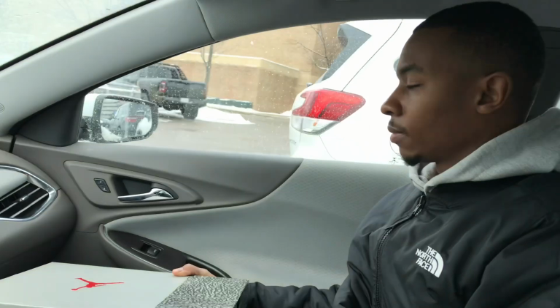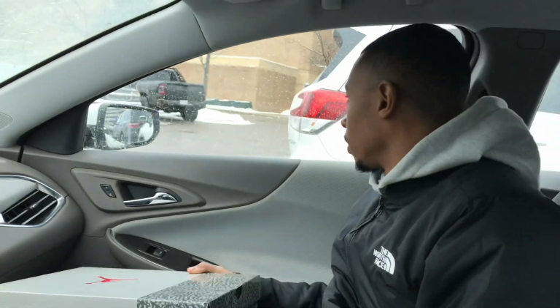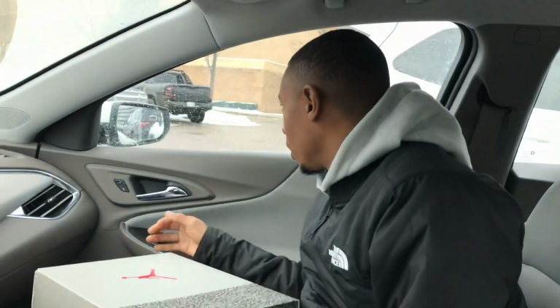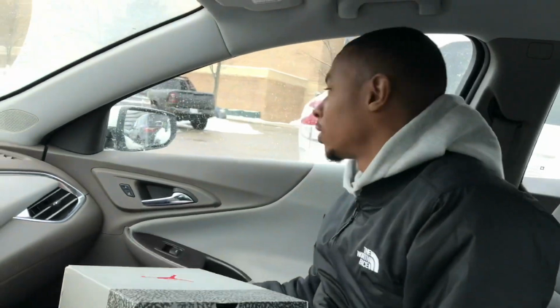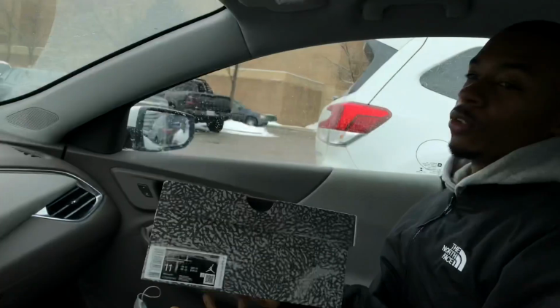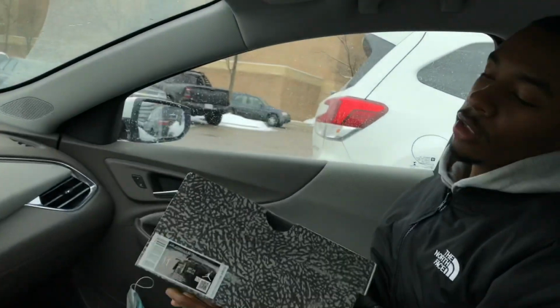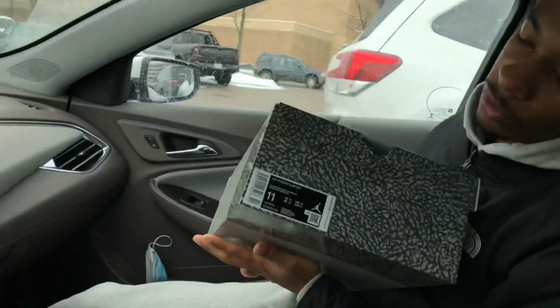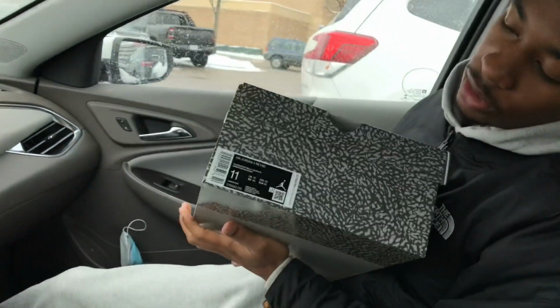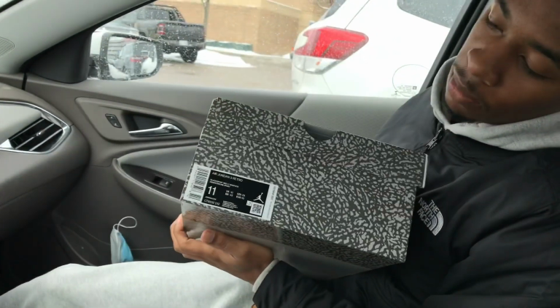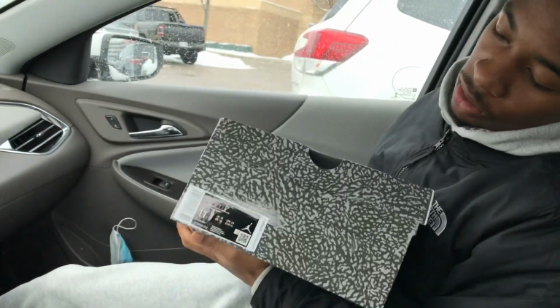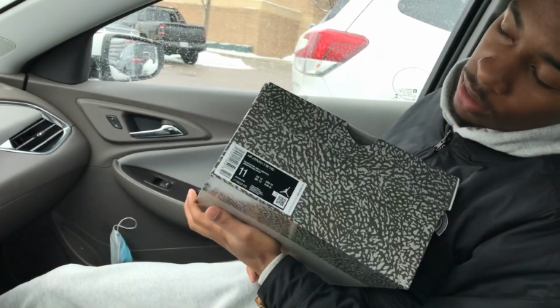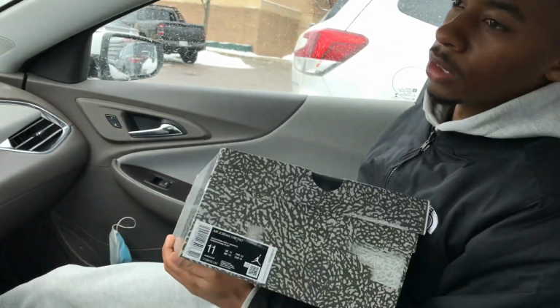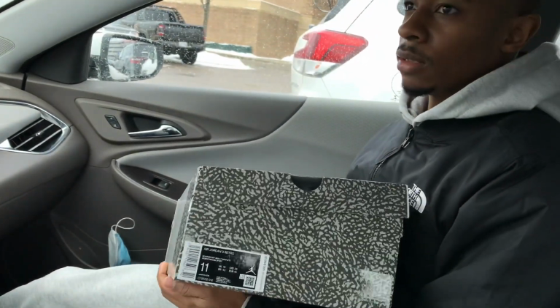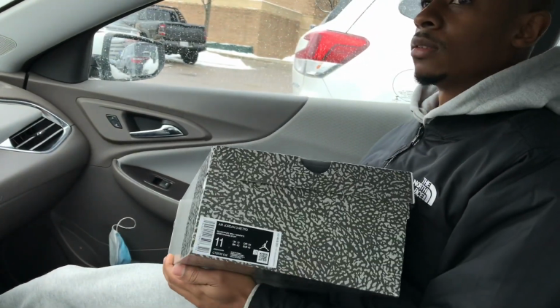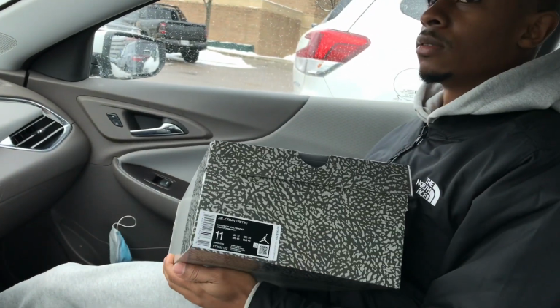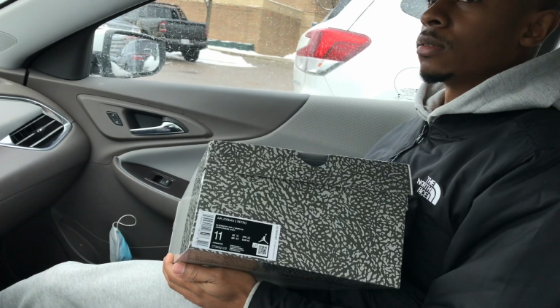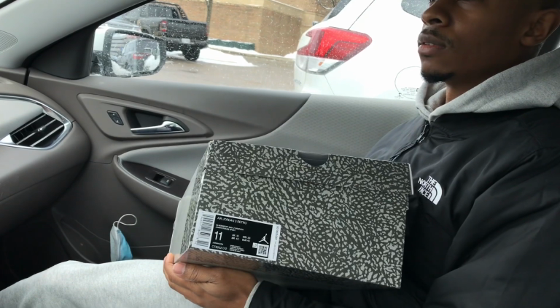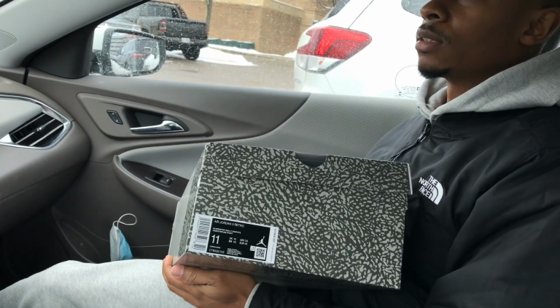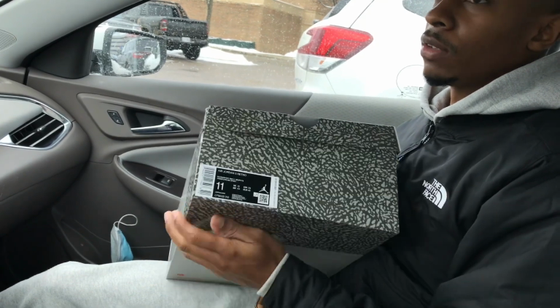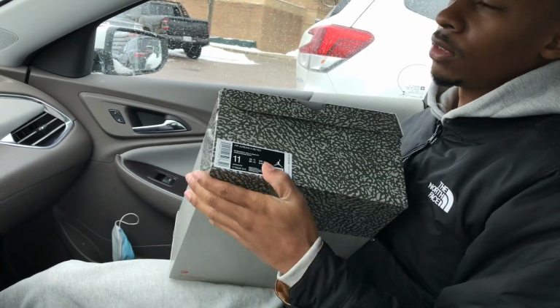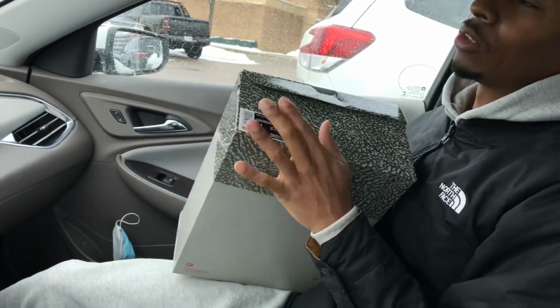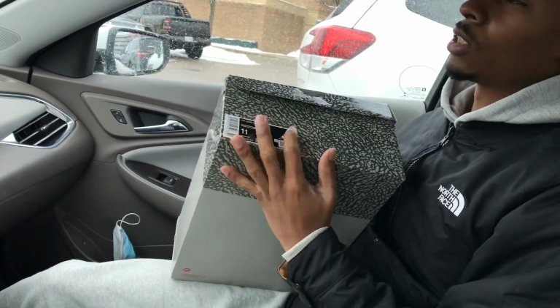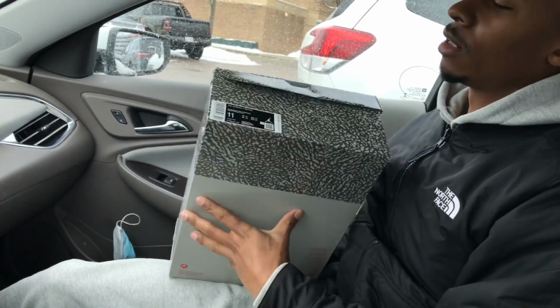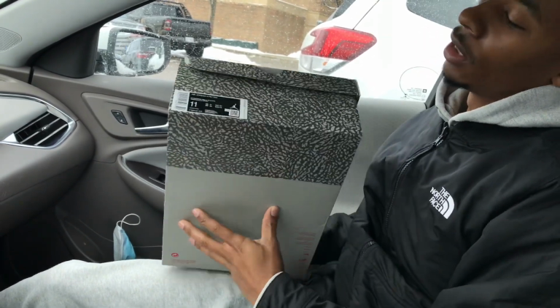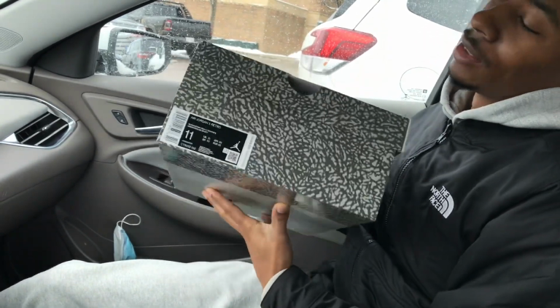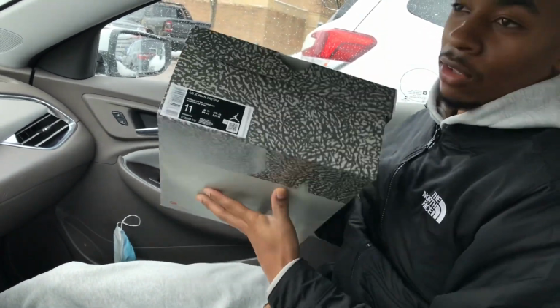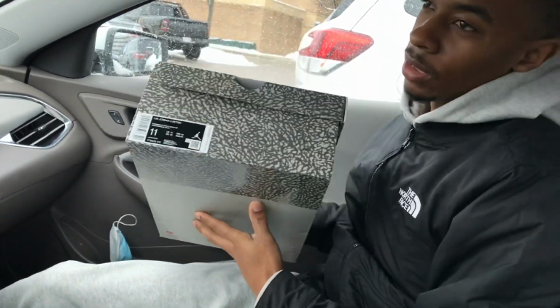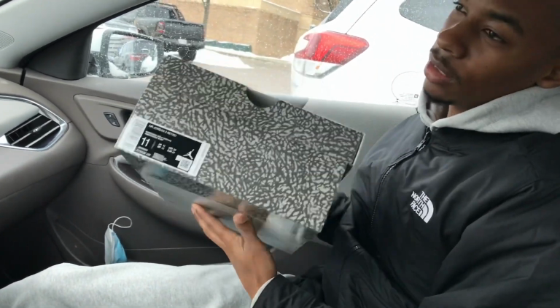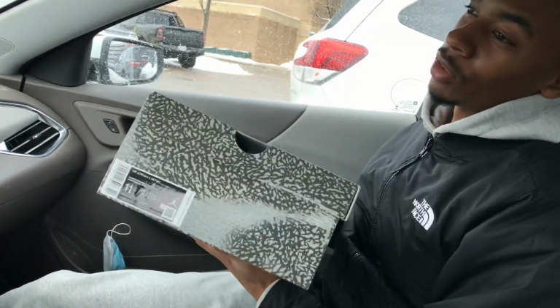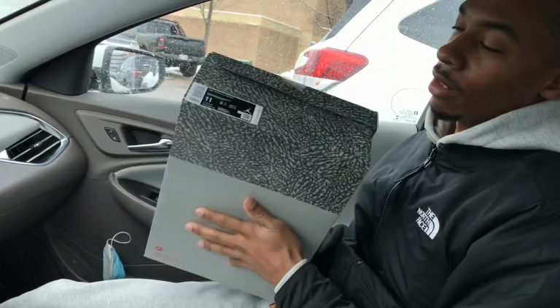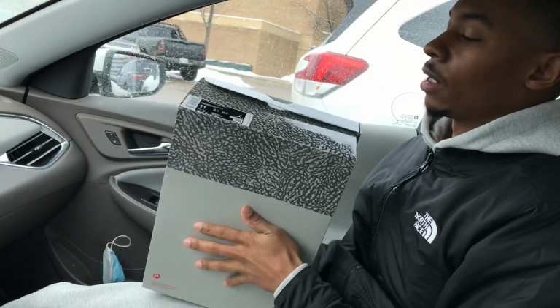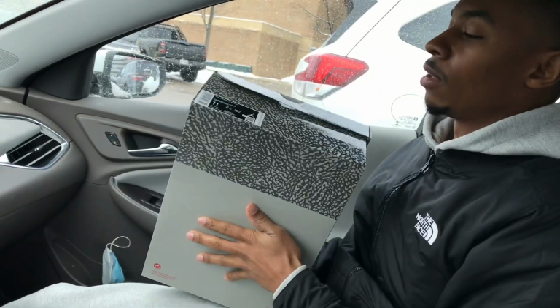Alright, so we're doing an early review. These drop this Saturday — today is the 15th.